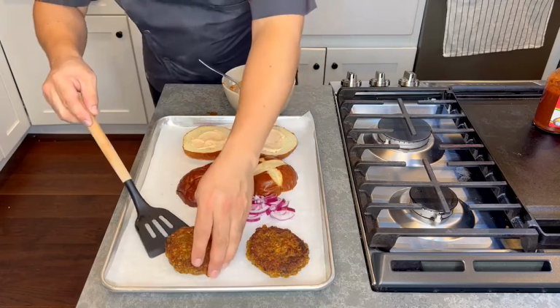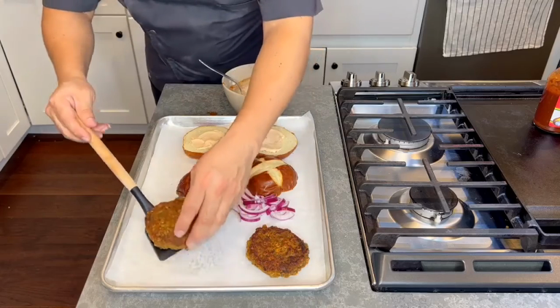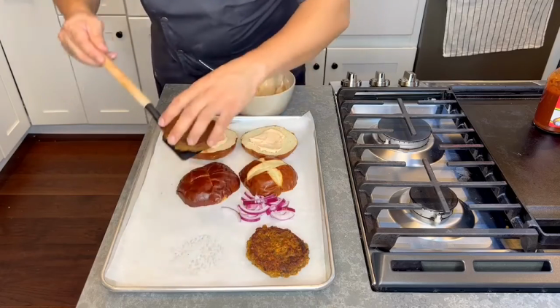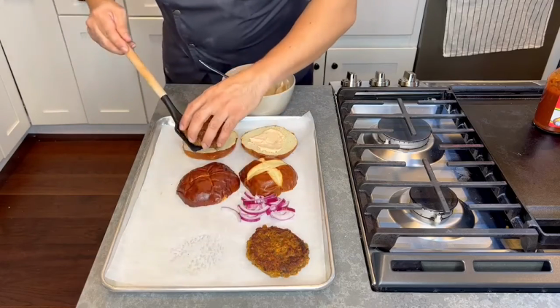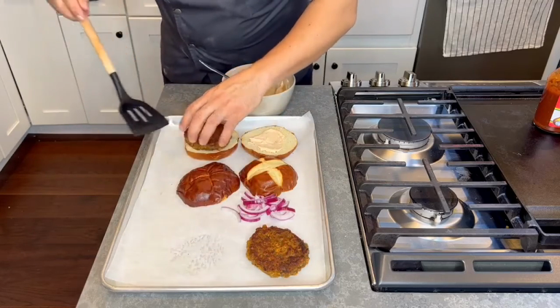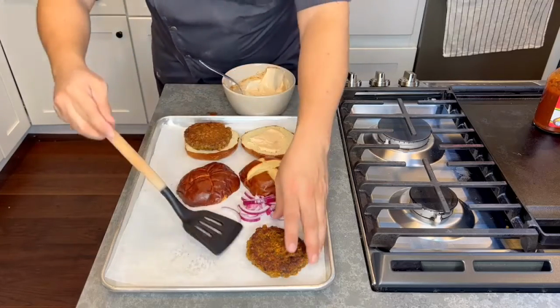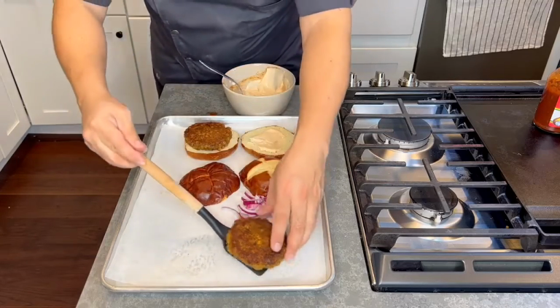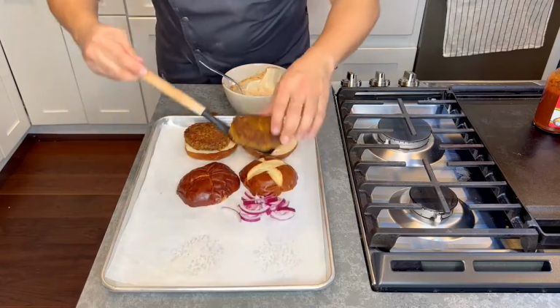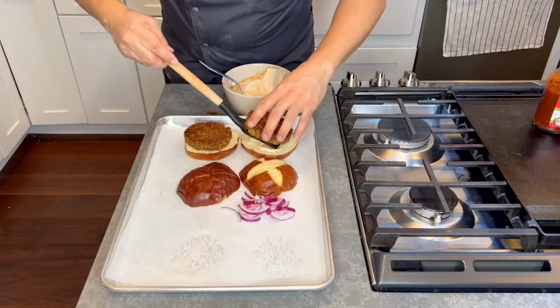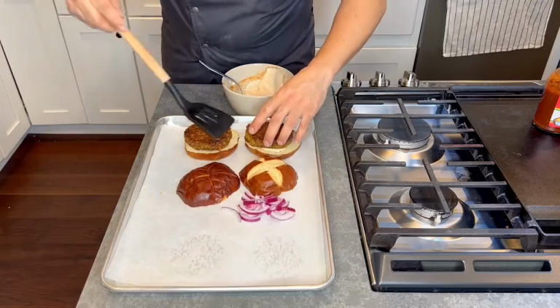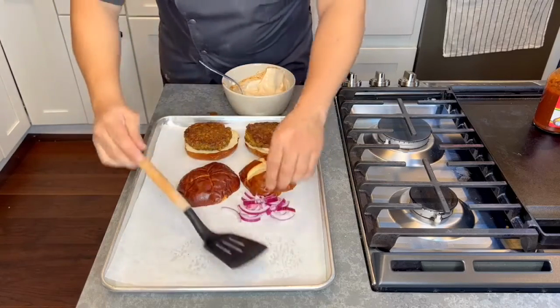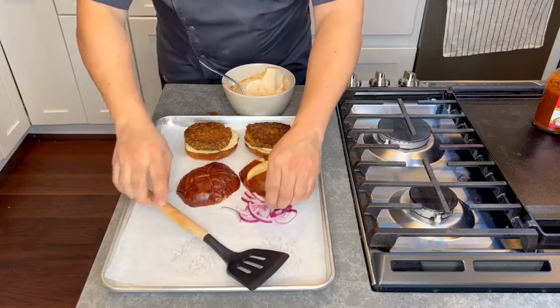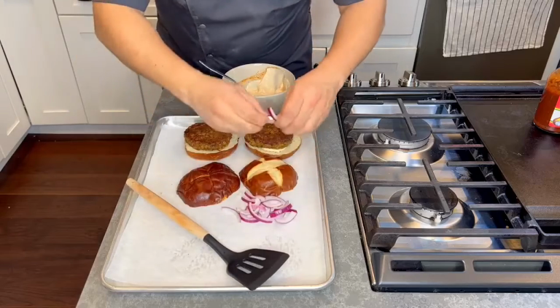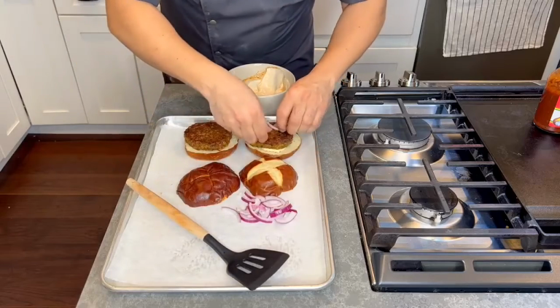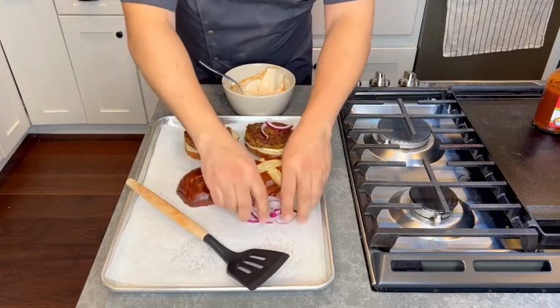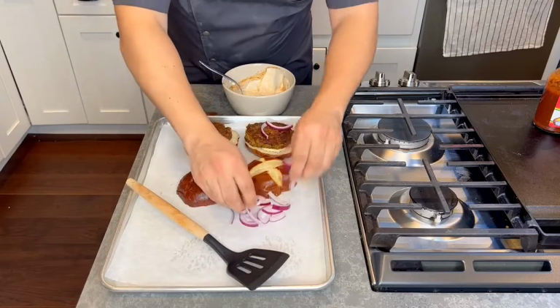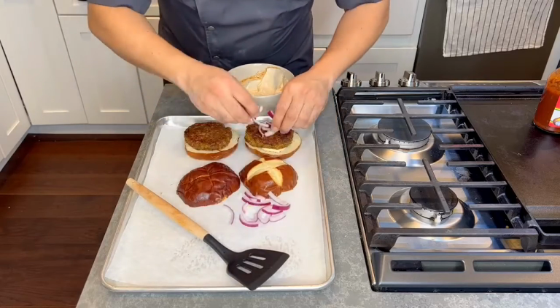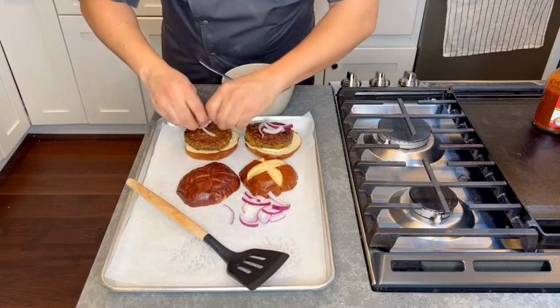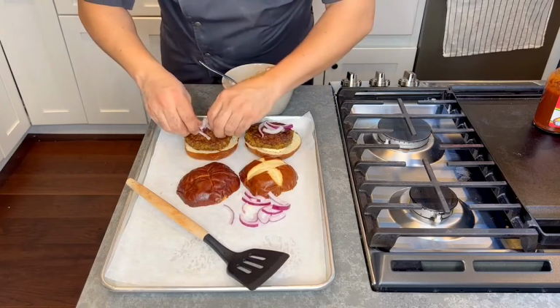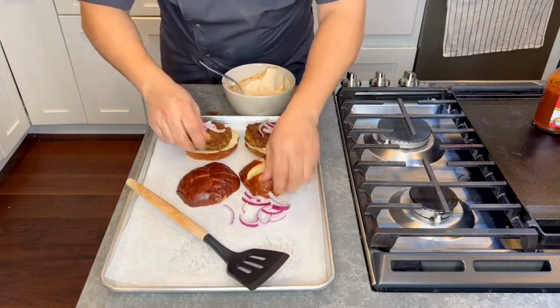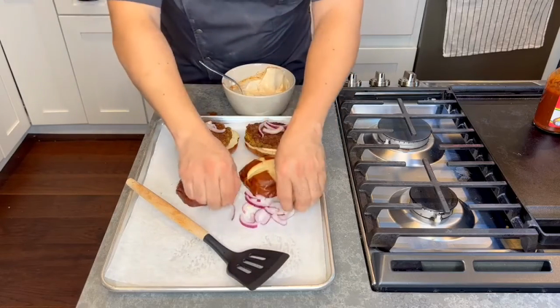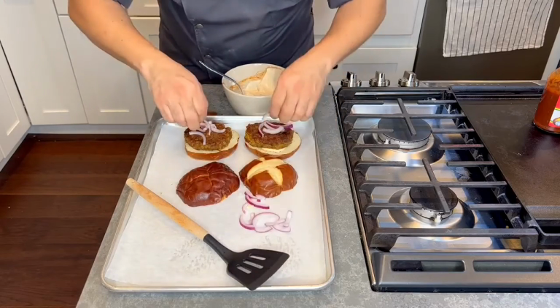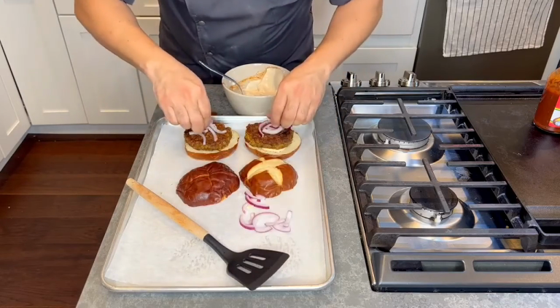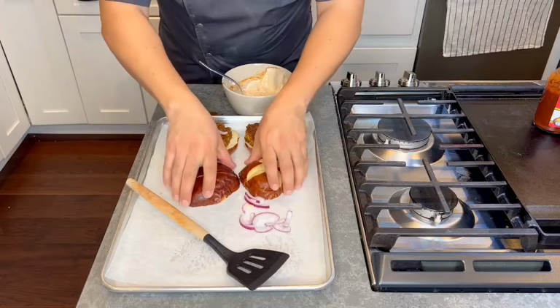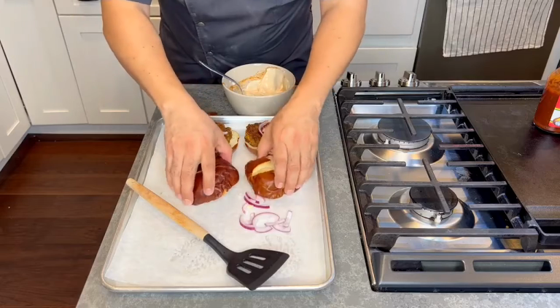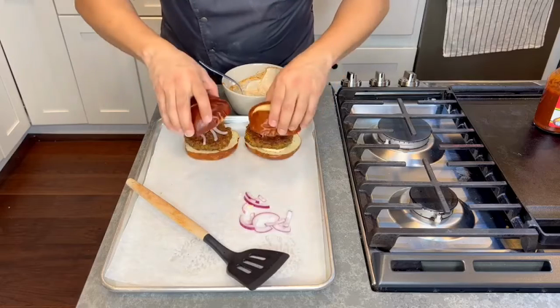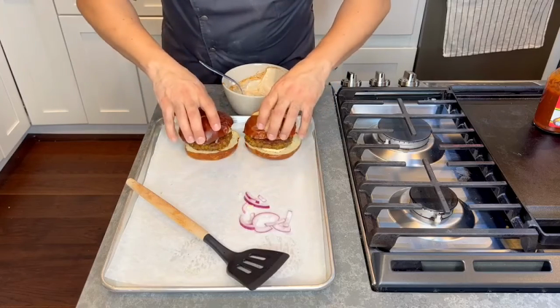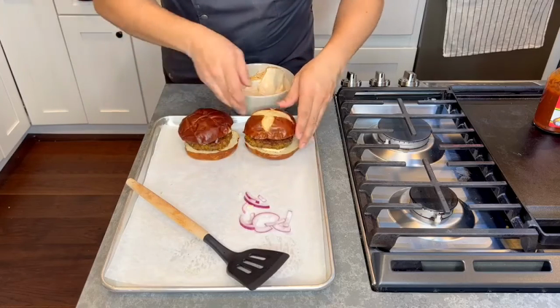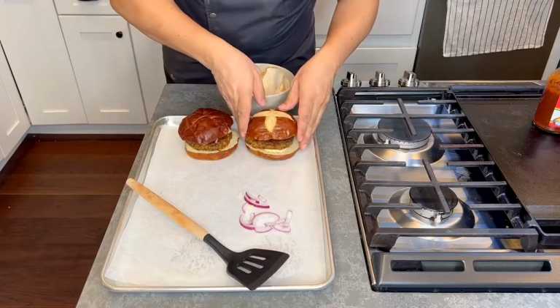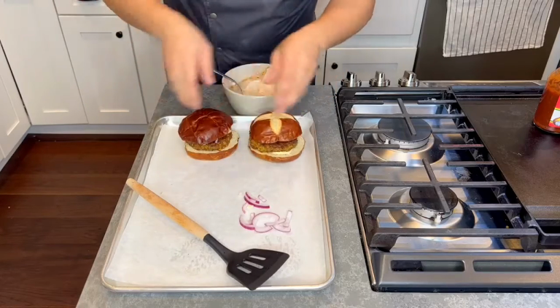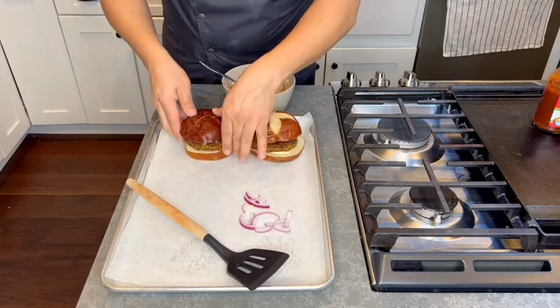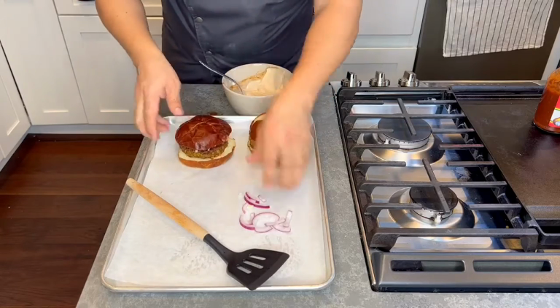Place the vegan lentil burger on top, add a few red onions for crunch, and to top it off, a vegan pretzel bun.